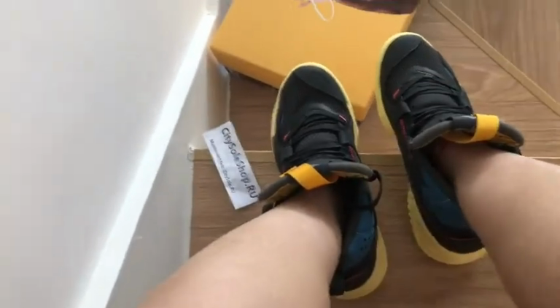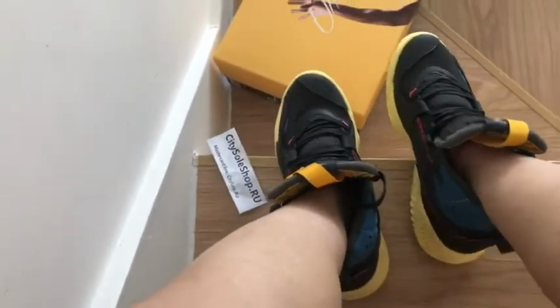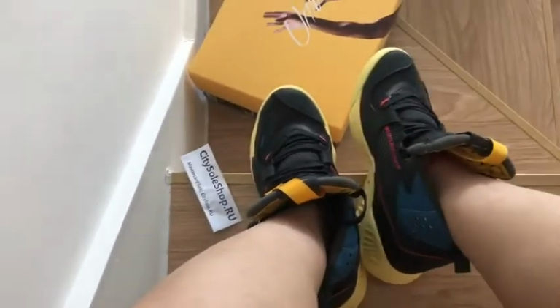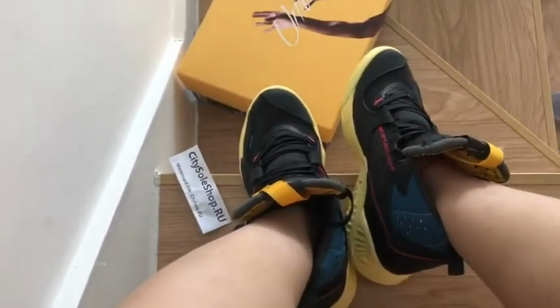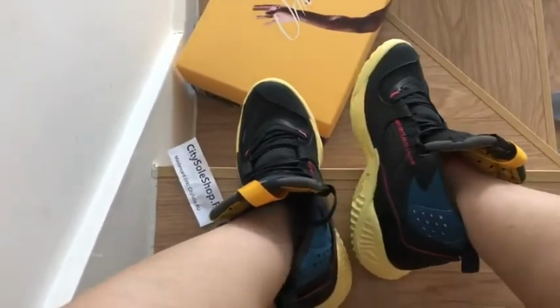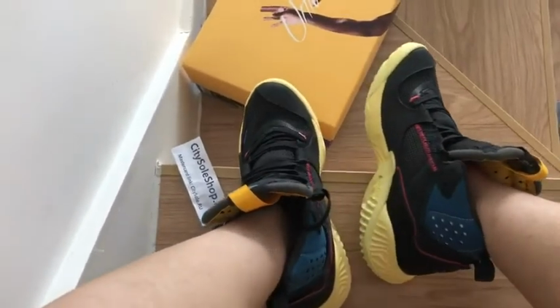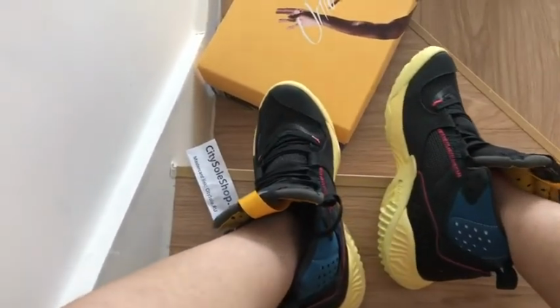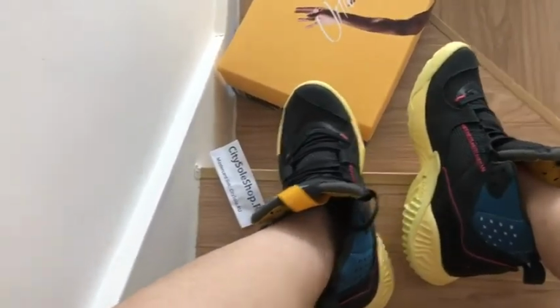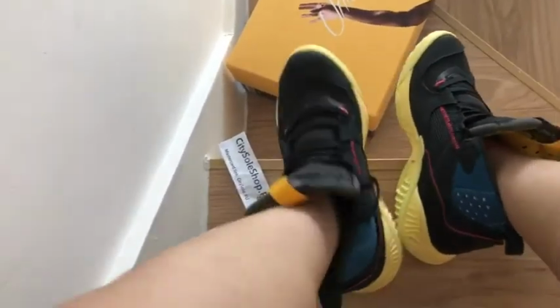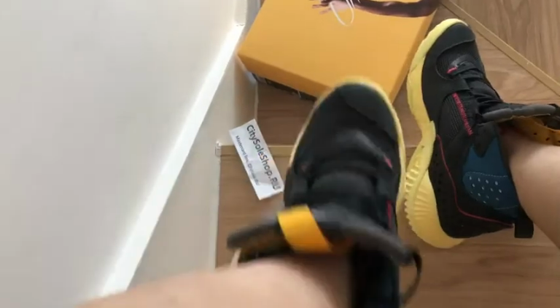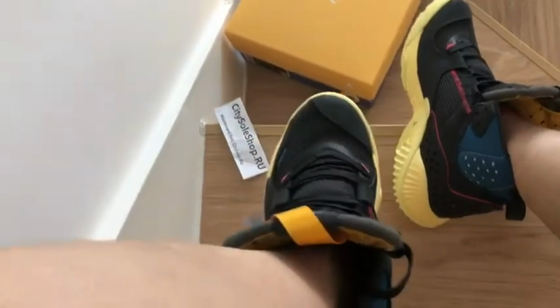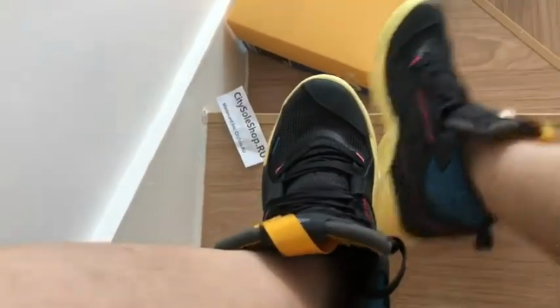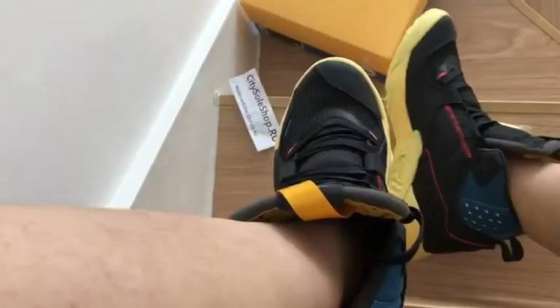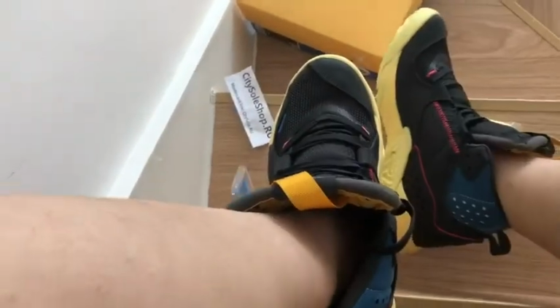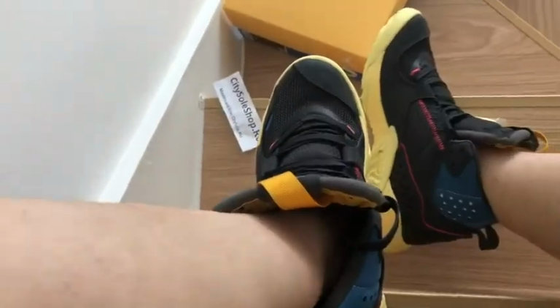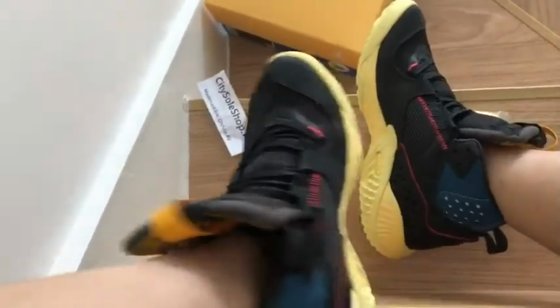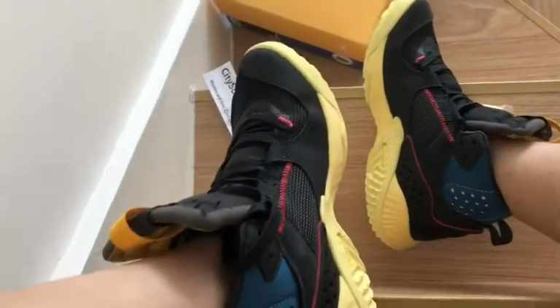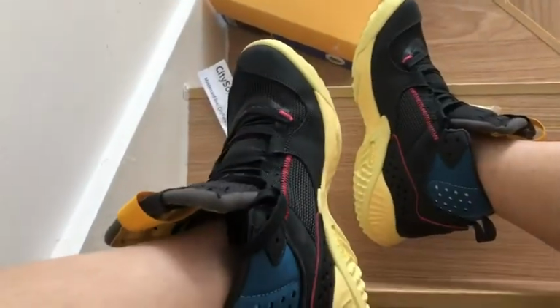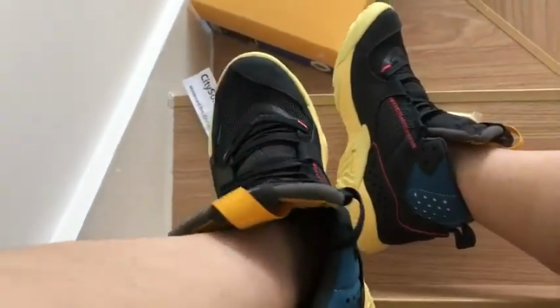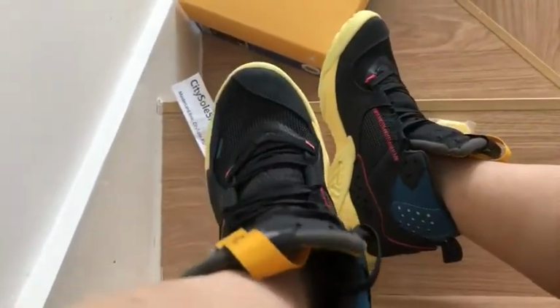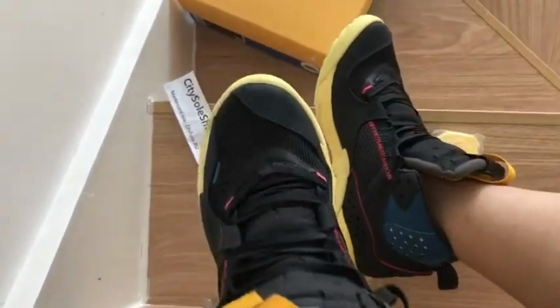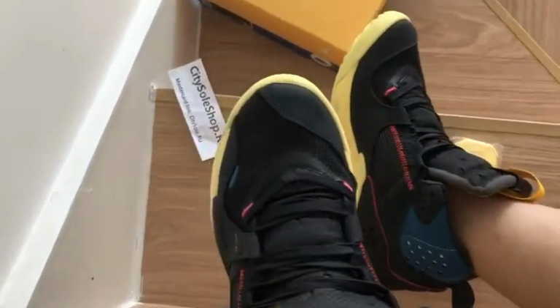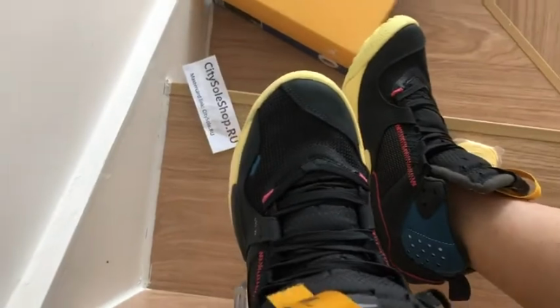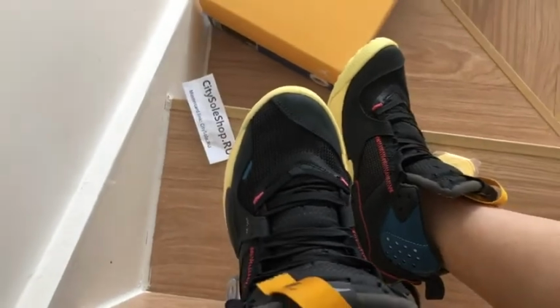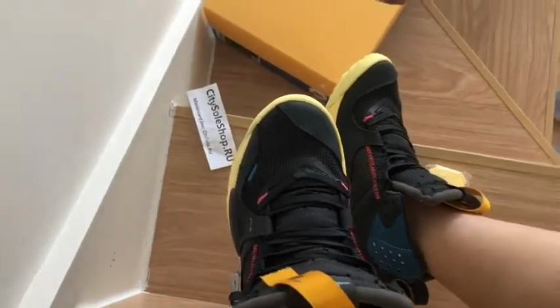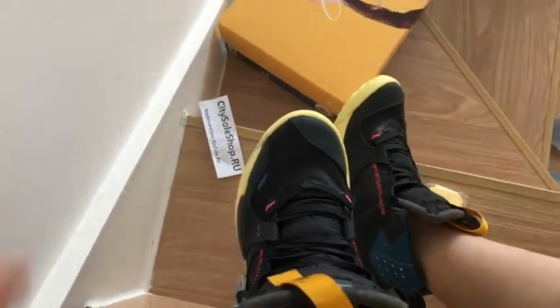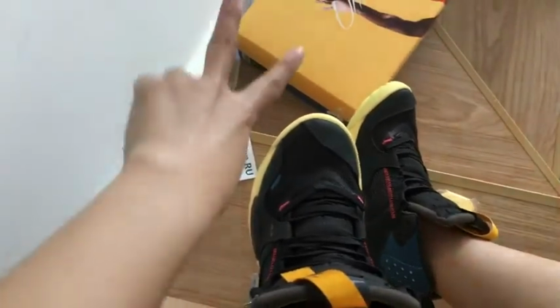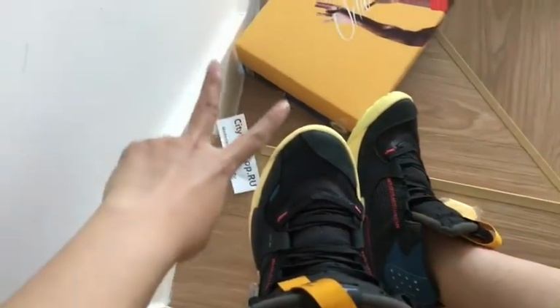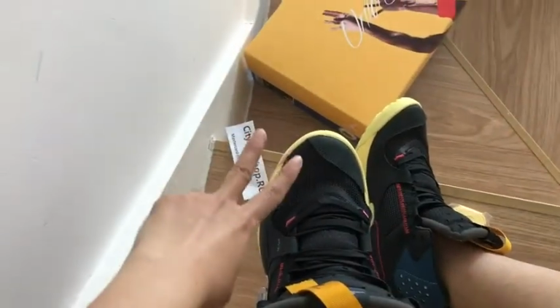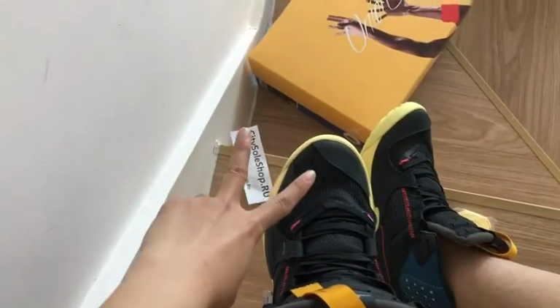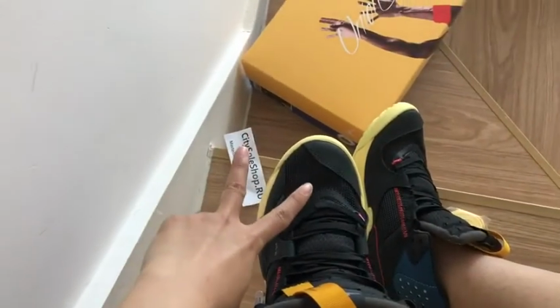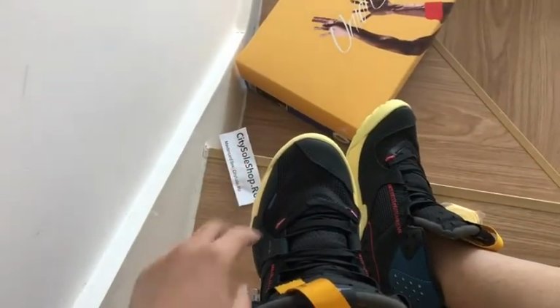Union LA x Jordan Zoom 92 — it's already in the shape. Hope you like this video, and stay on my YouTube channel. Hope you like this video. Please guys, stay tuned.